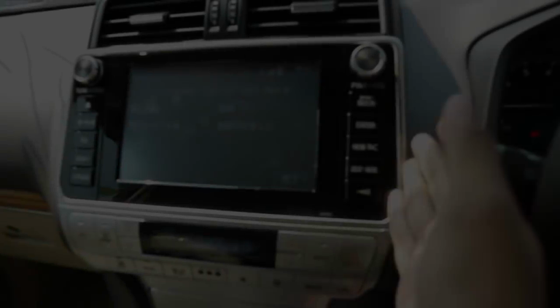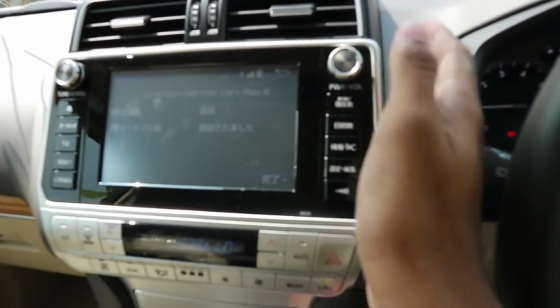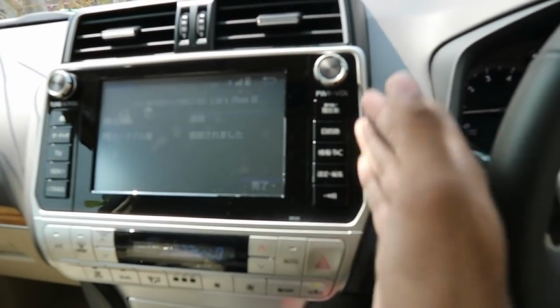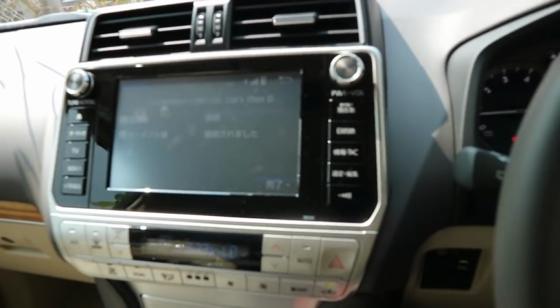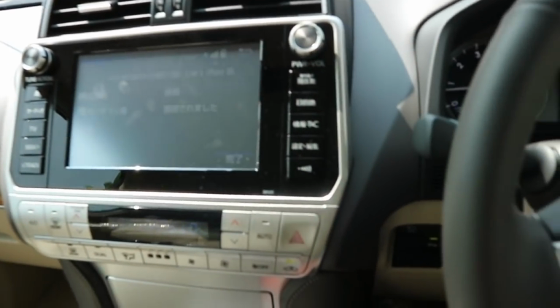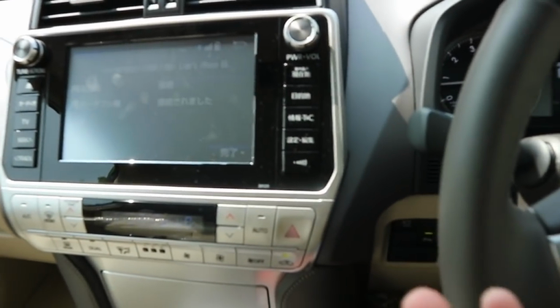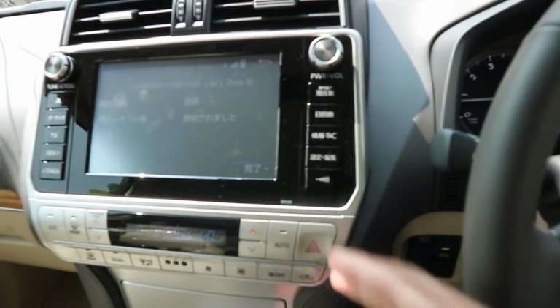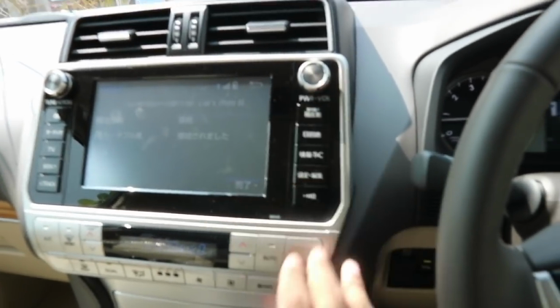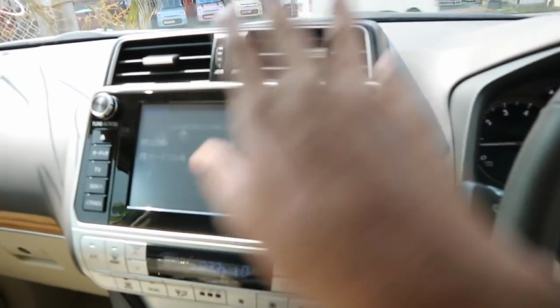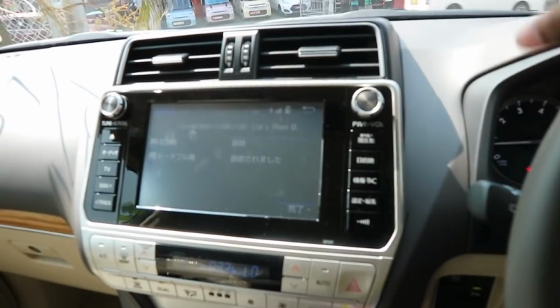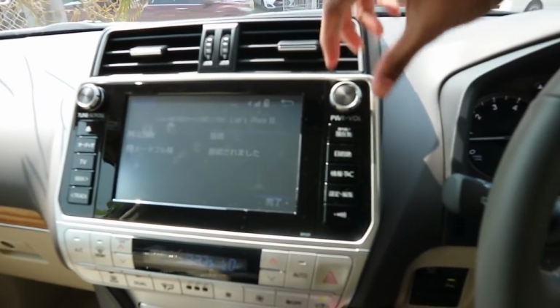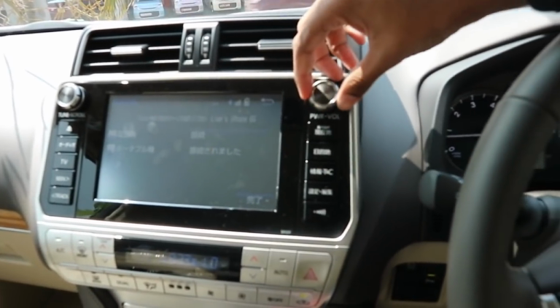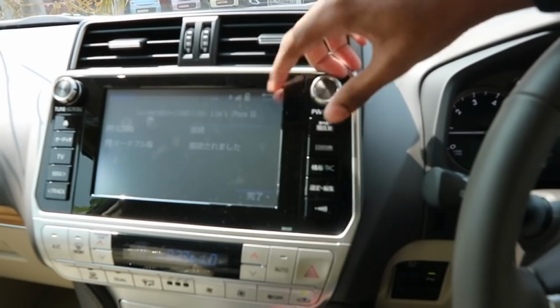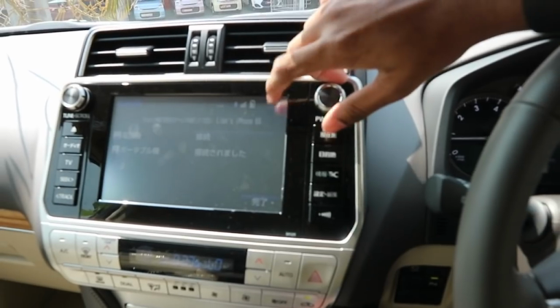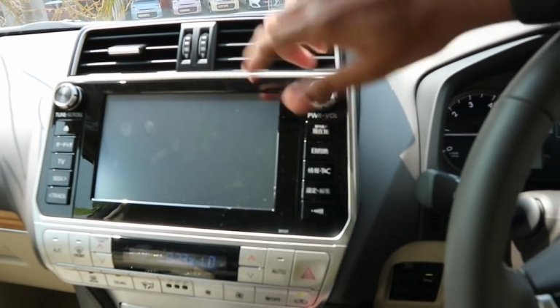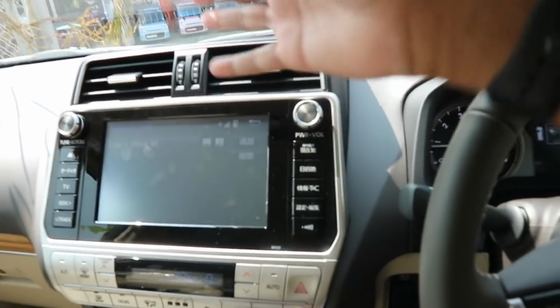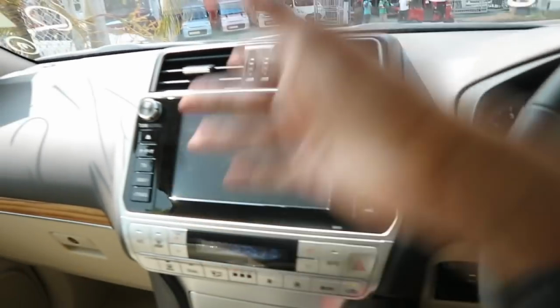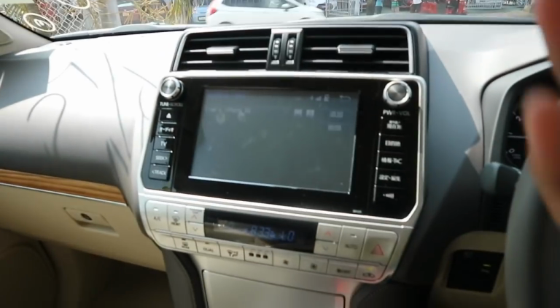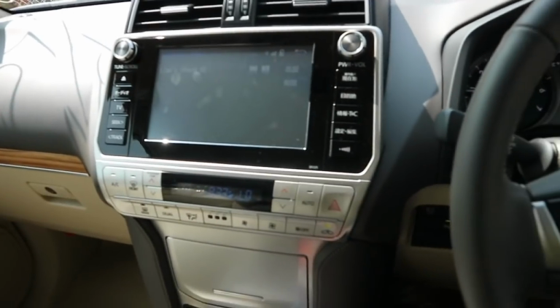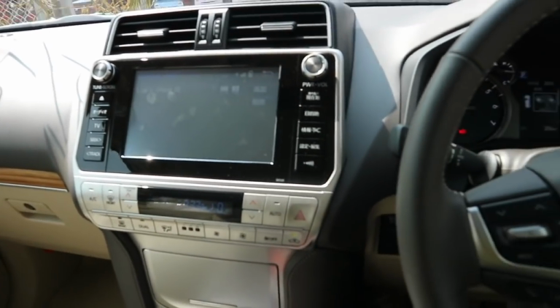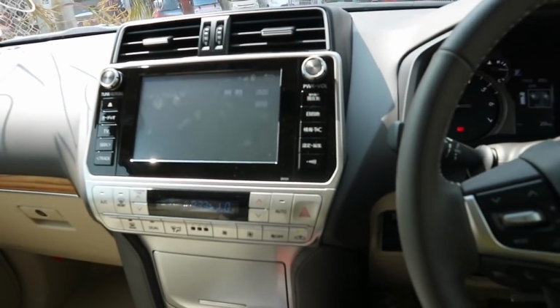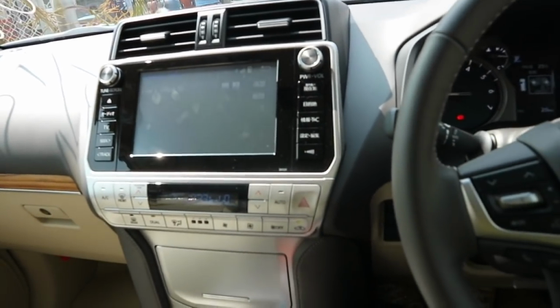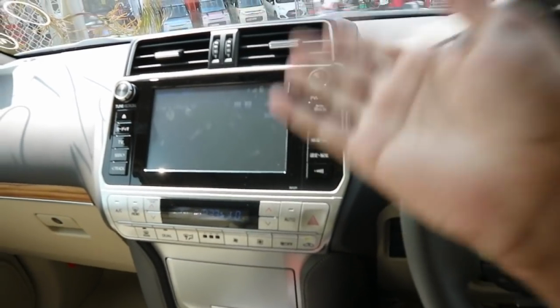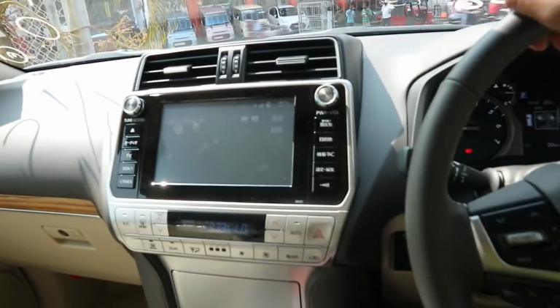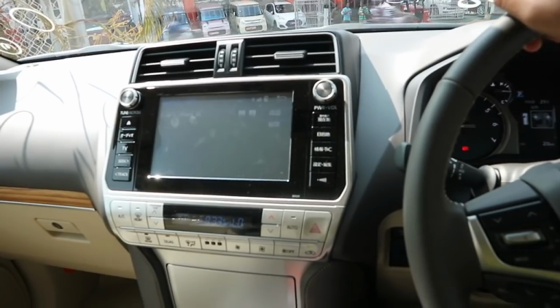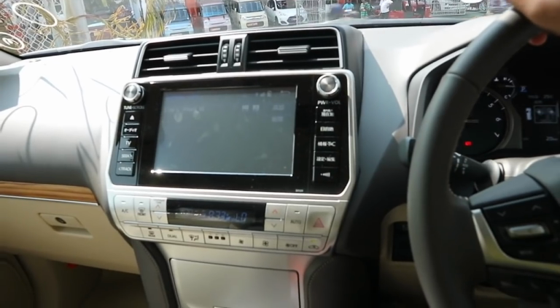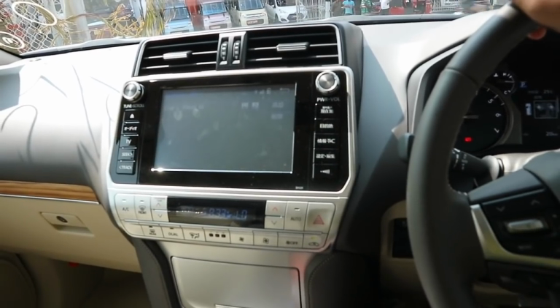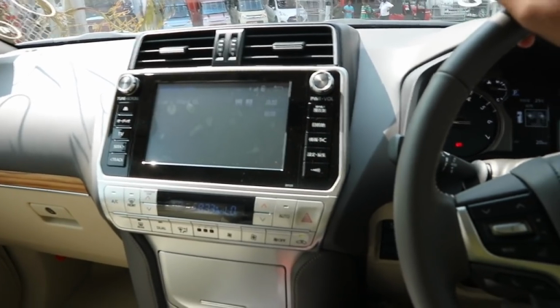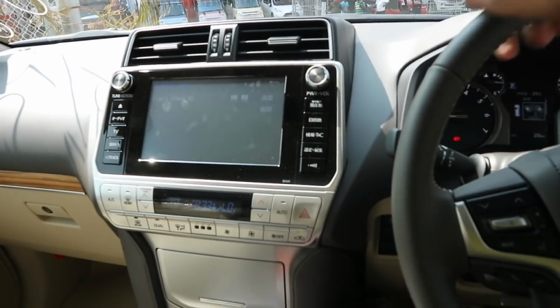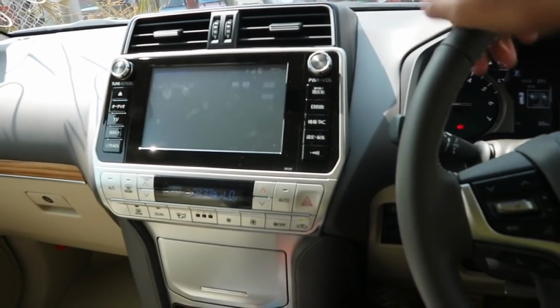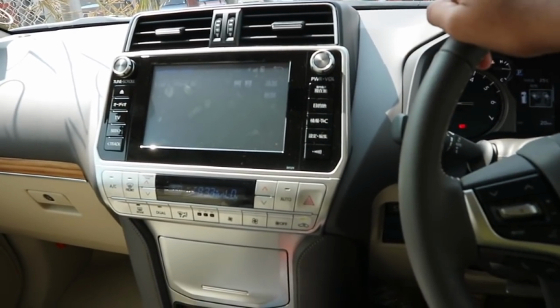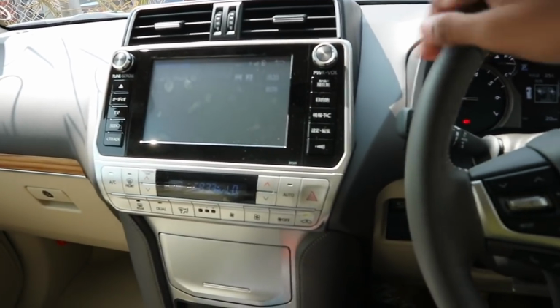This is your infotainment system. Obviously this is all in Japanese, so I do not understand anything. It does have Bluetooth connectivity, AM/FM radio — all the standard stuff. You can also play DVDs off of it.